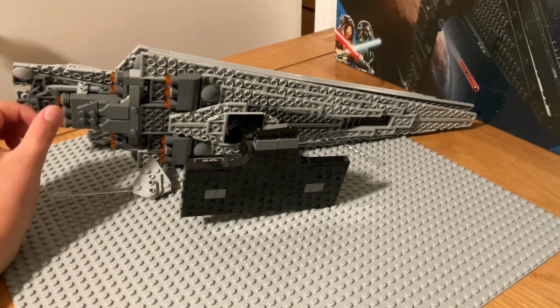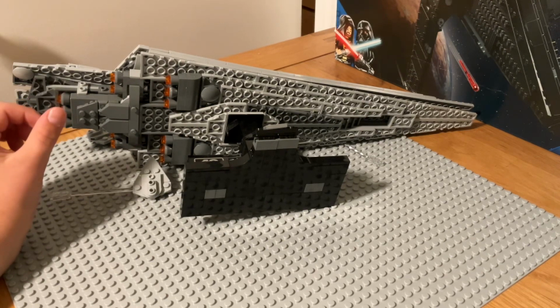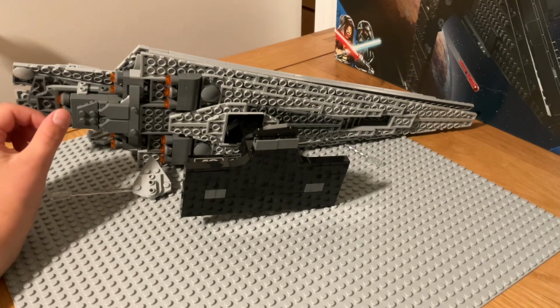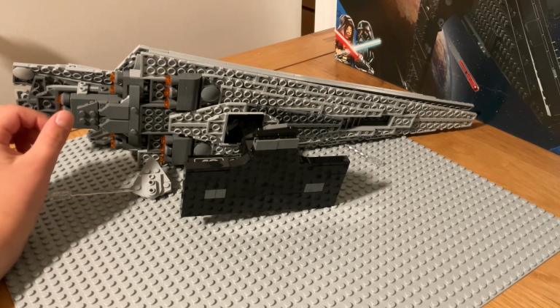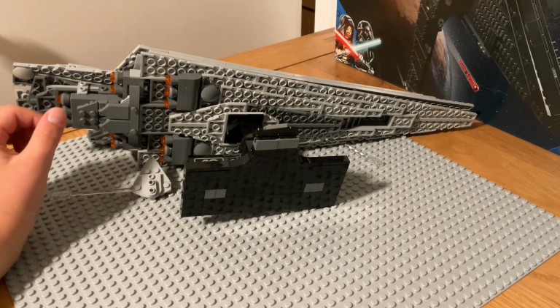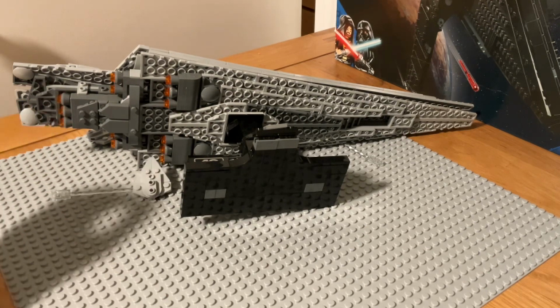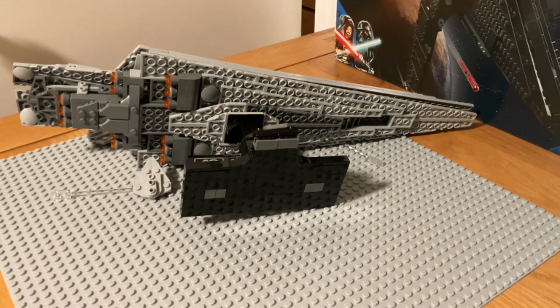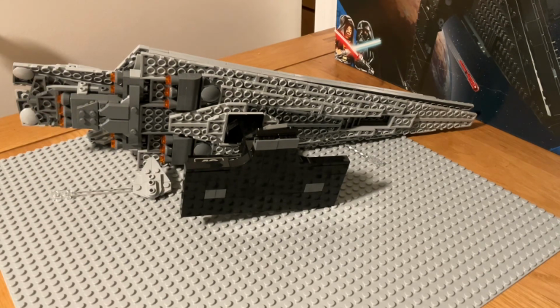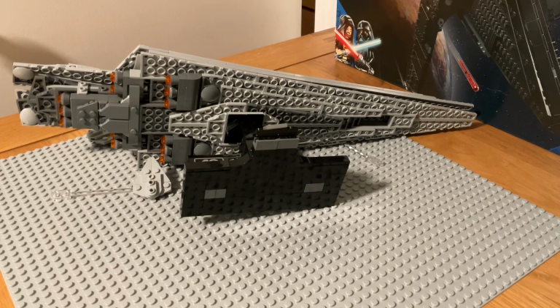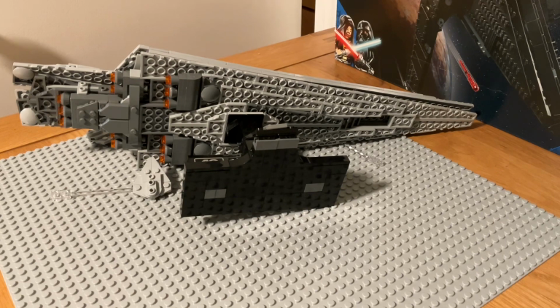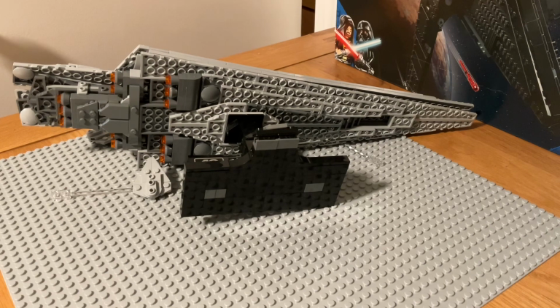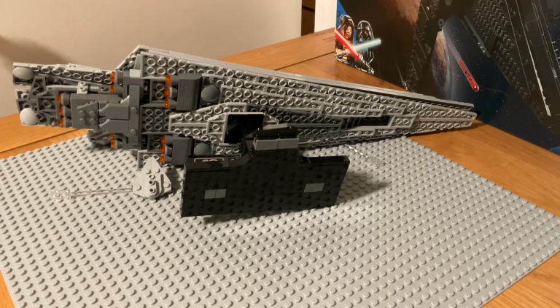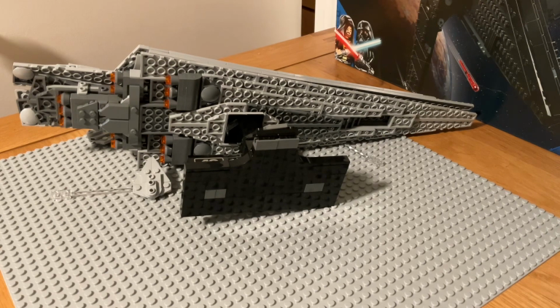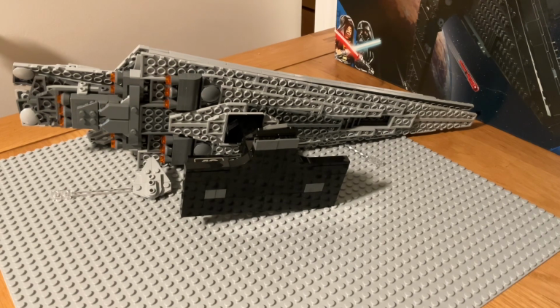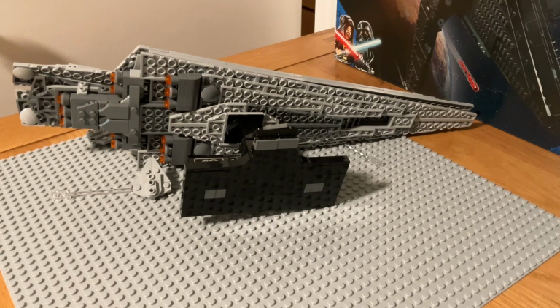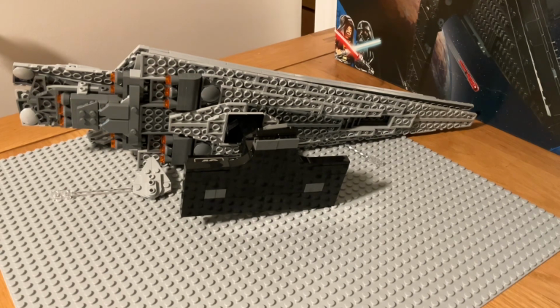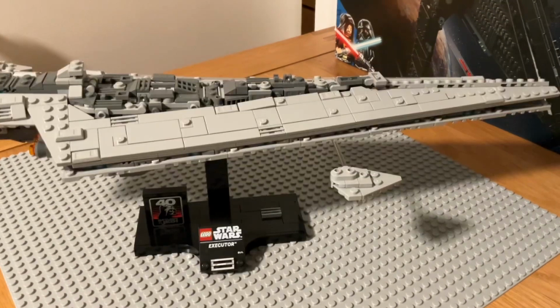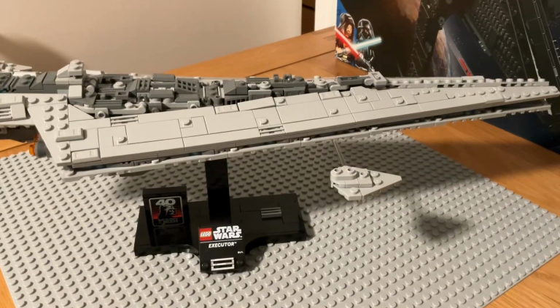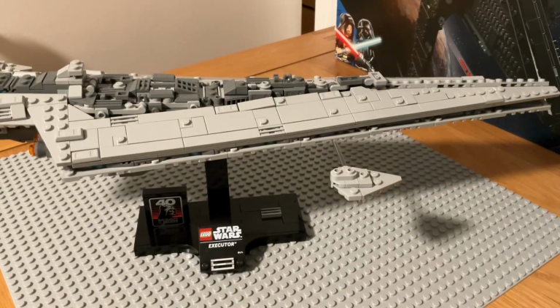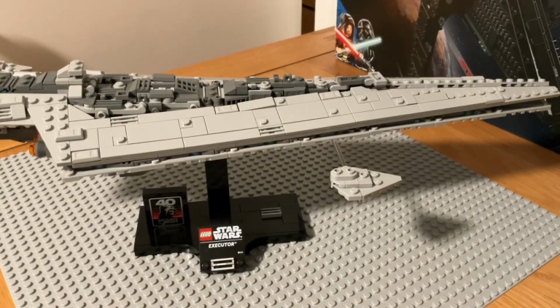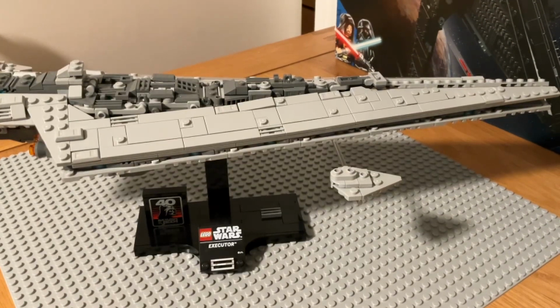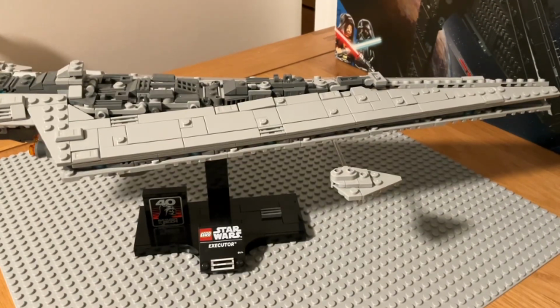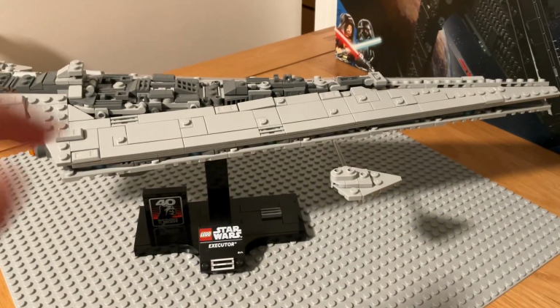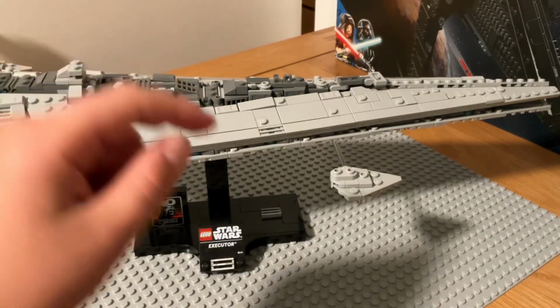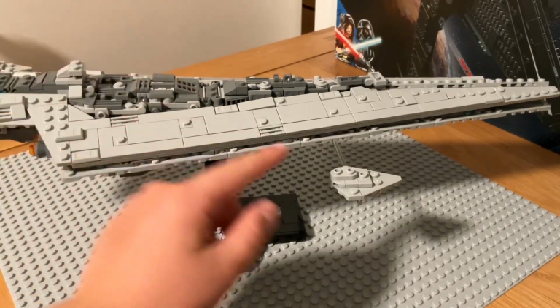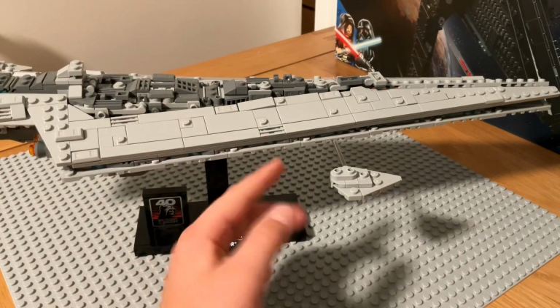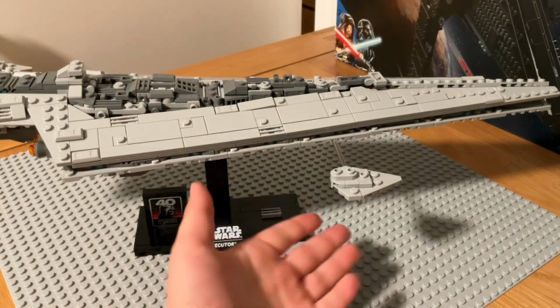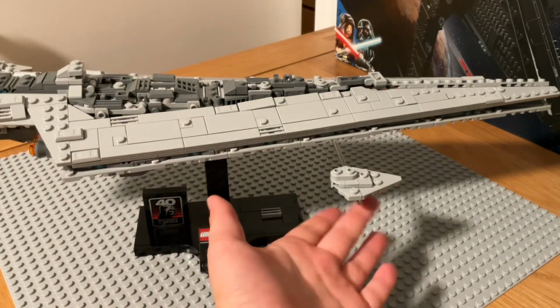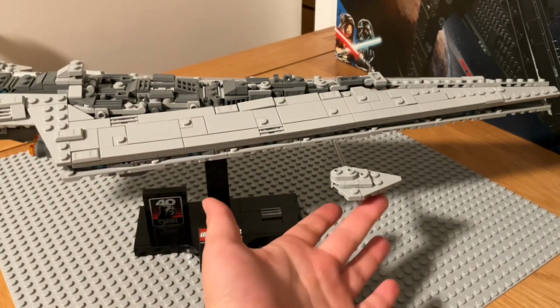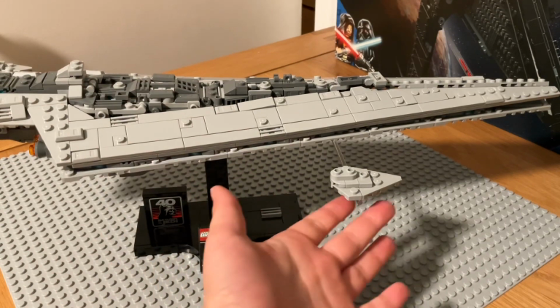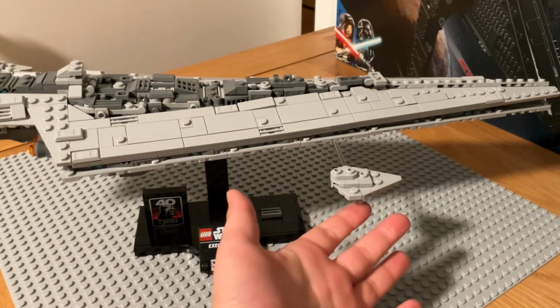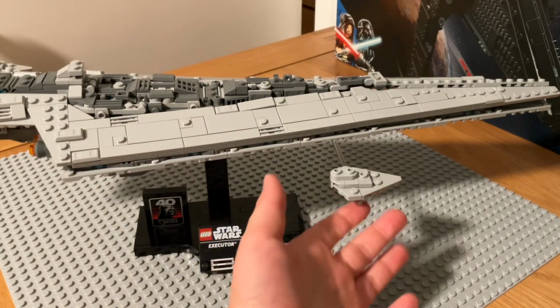I'll be back in a second — I hope no damage was sustained. Okay, I managed to fix it. The only damage it sustained was these falling off.